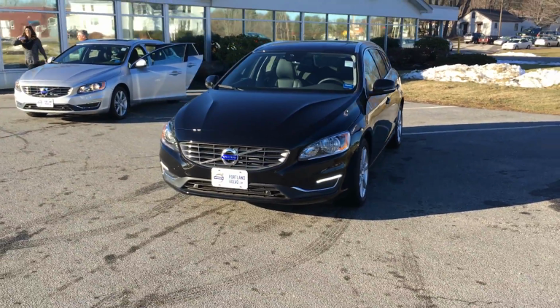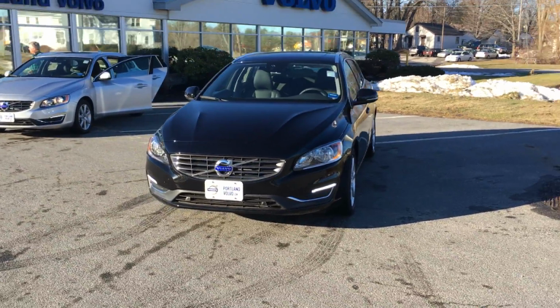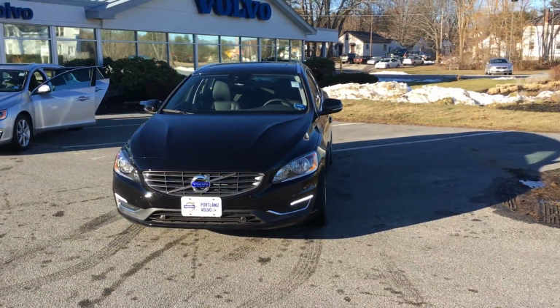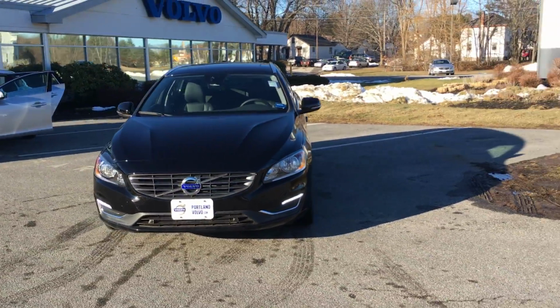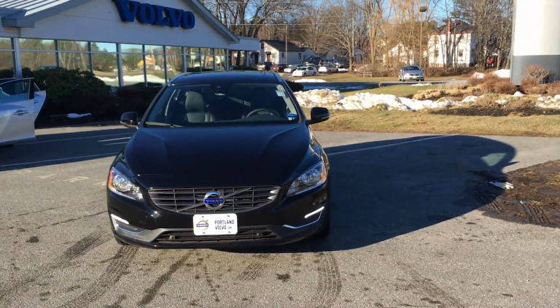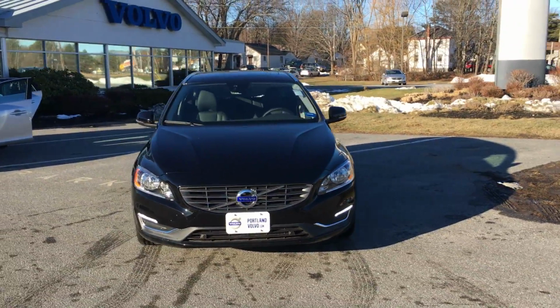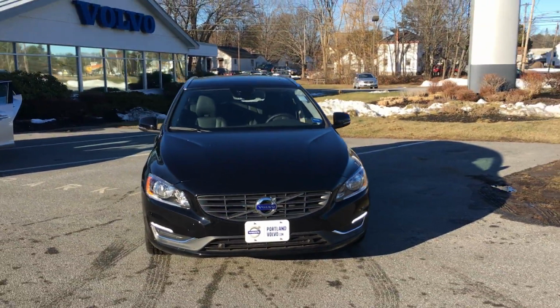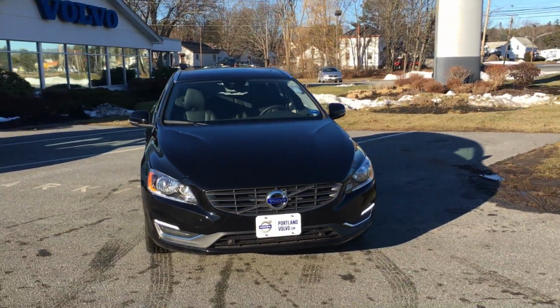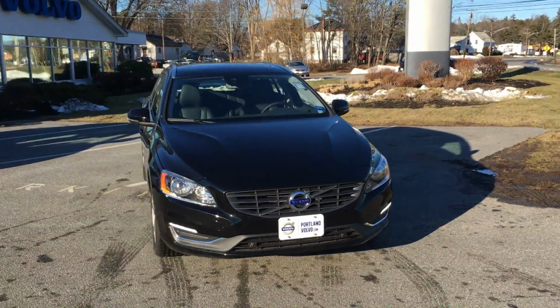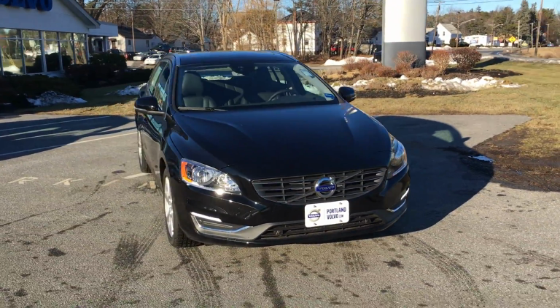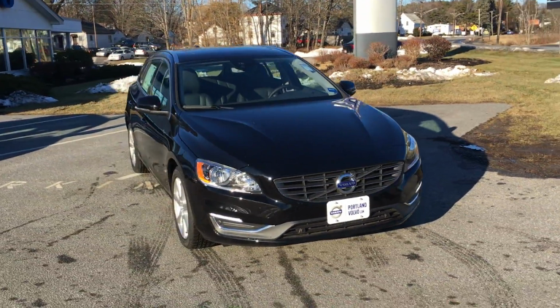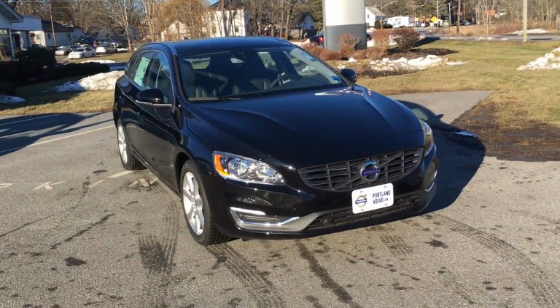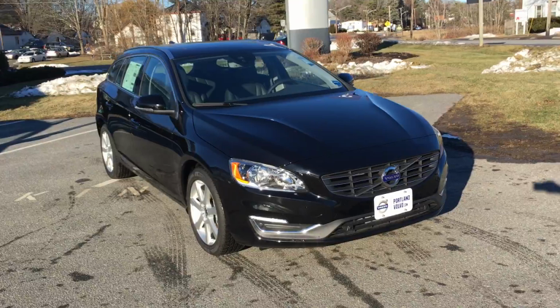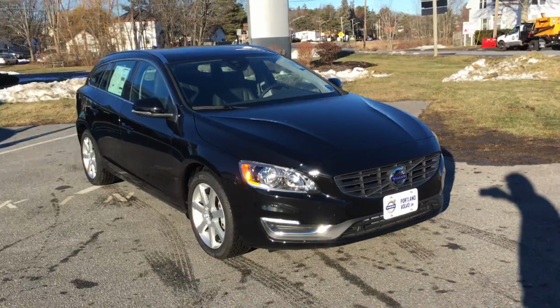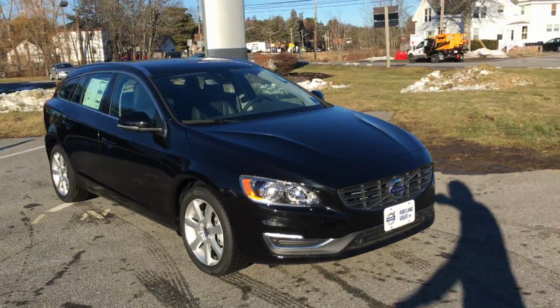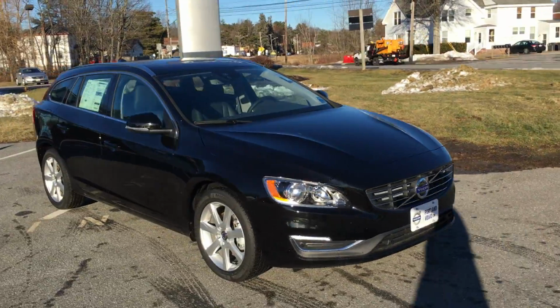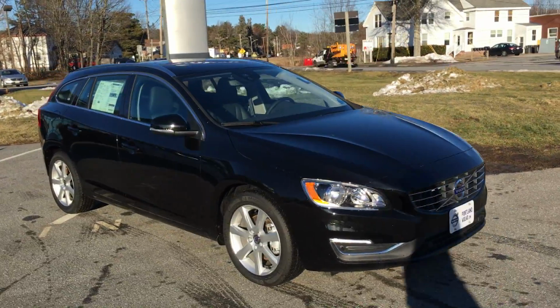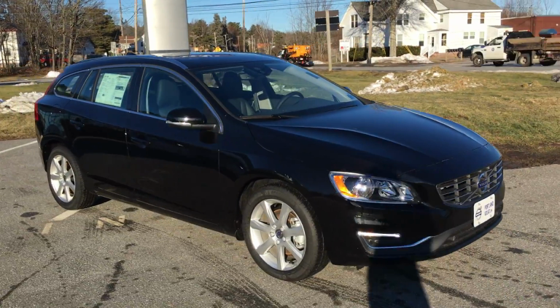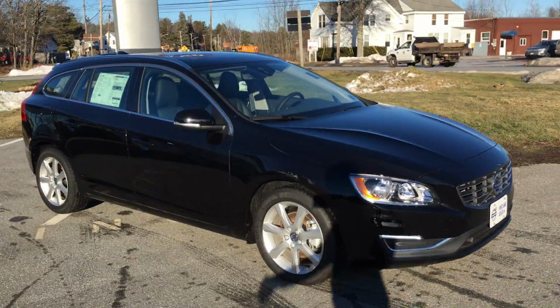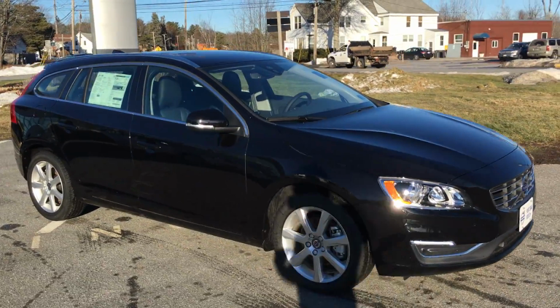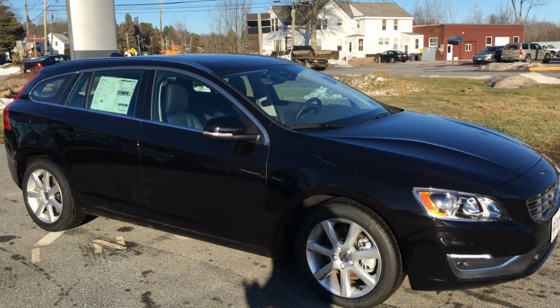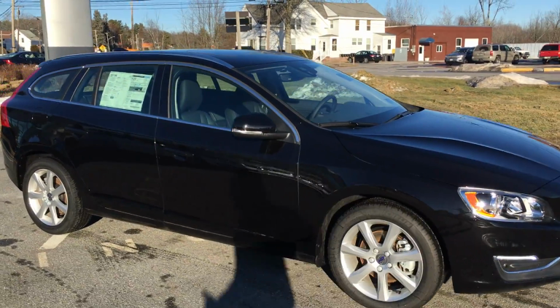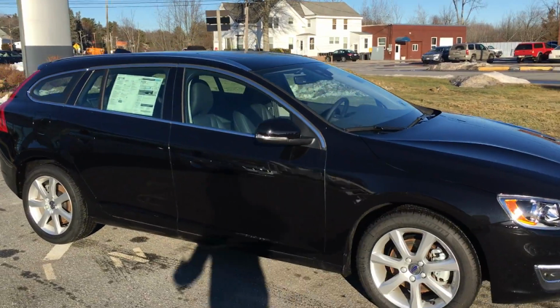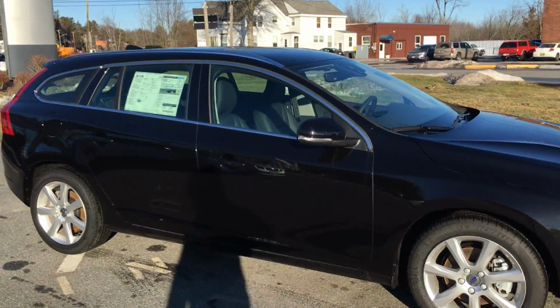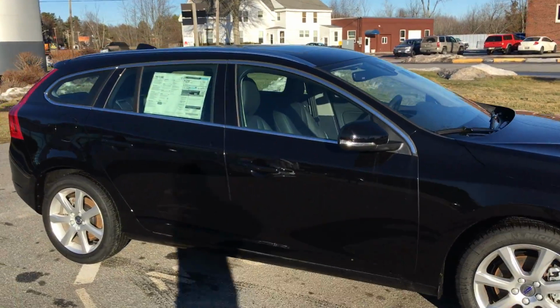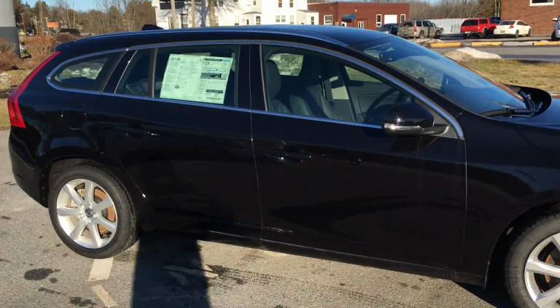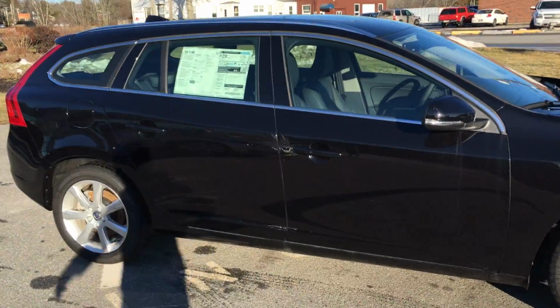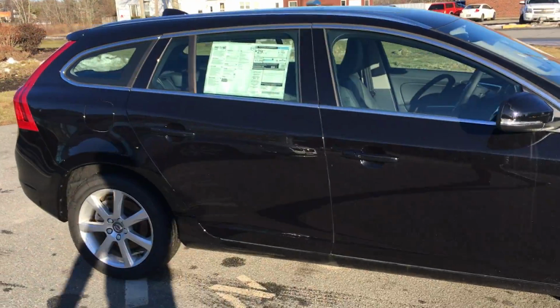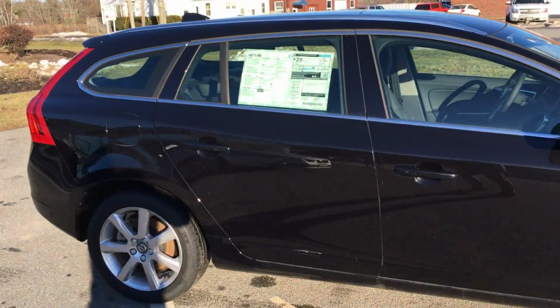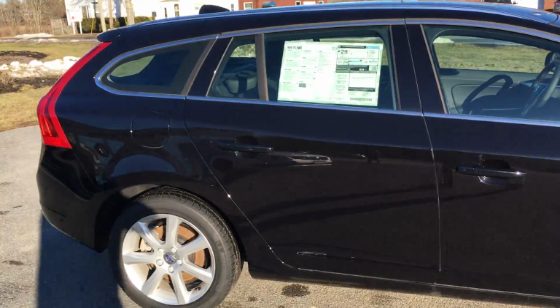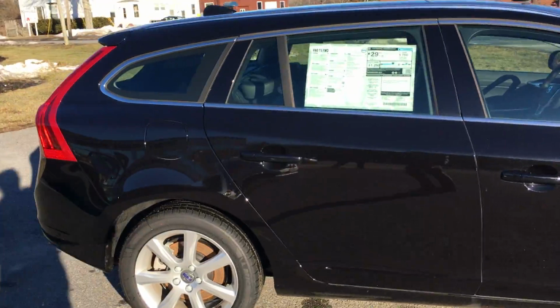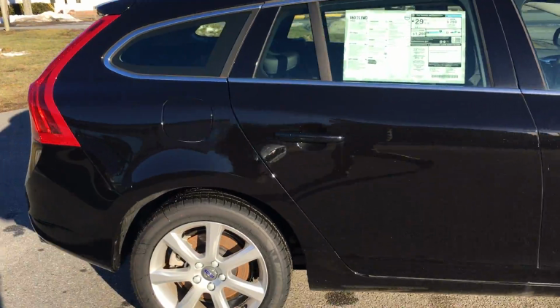Hey guys, Cody here at Portland Volvo with this beautiful 2017 V60 Sport Wagon. Check out this beautiful black car with nice big alloy wheels. It is a T5, which is a turbocharged engine.